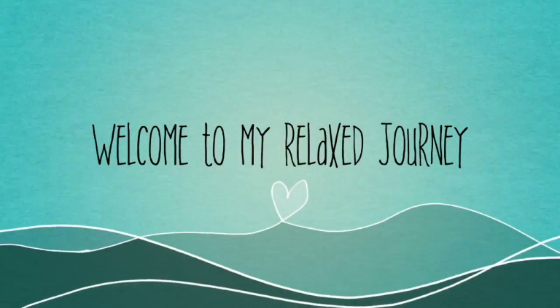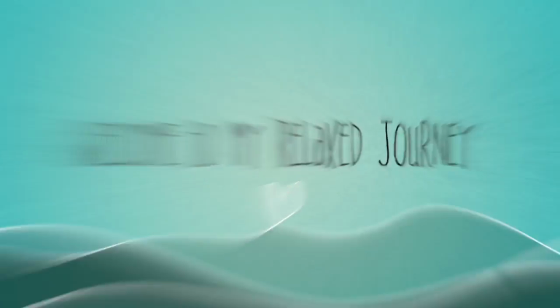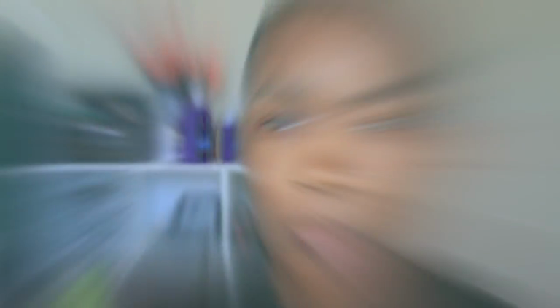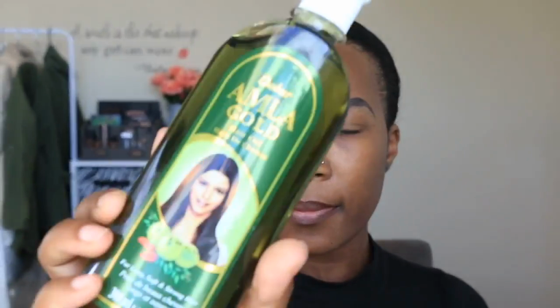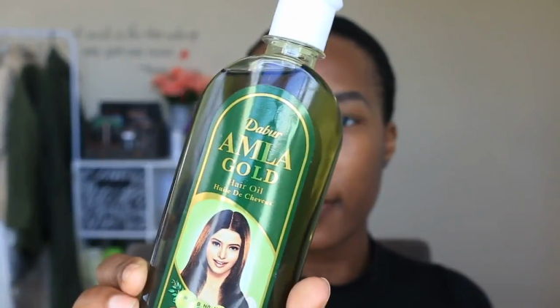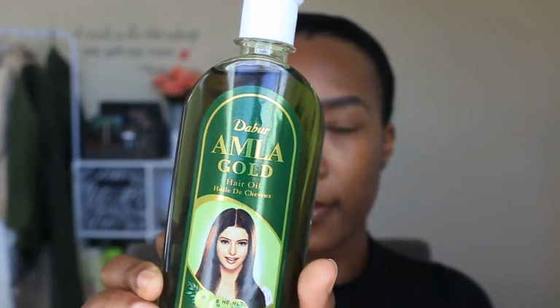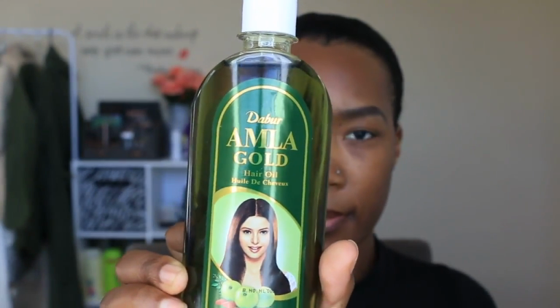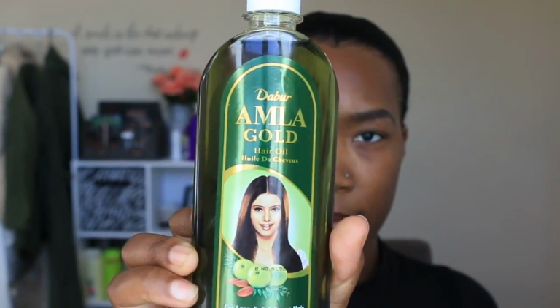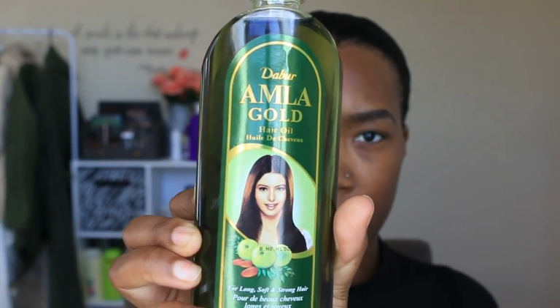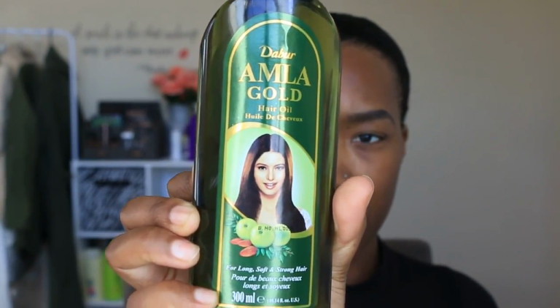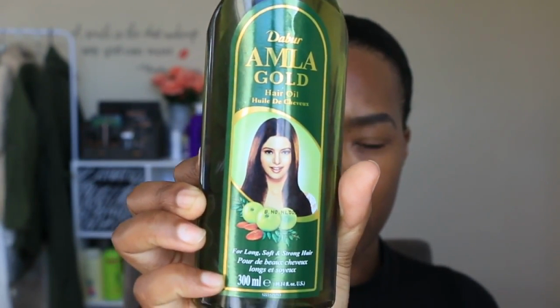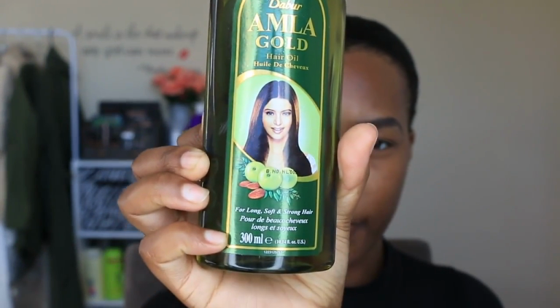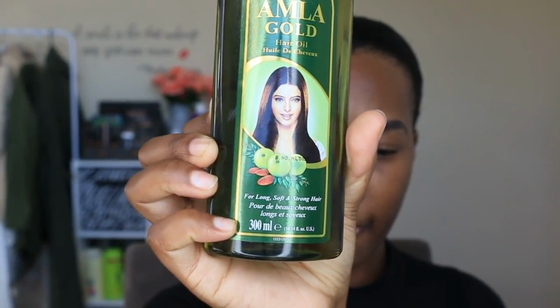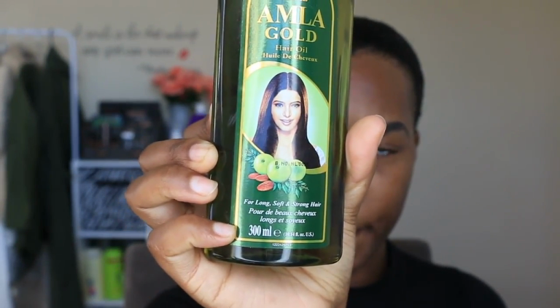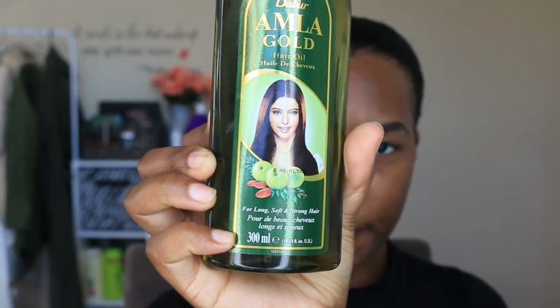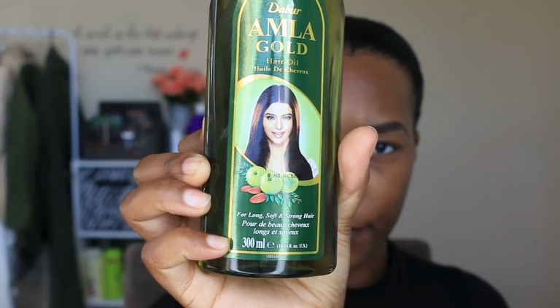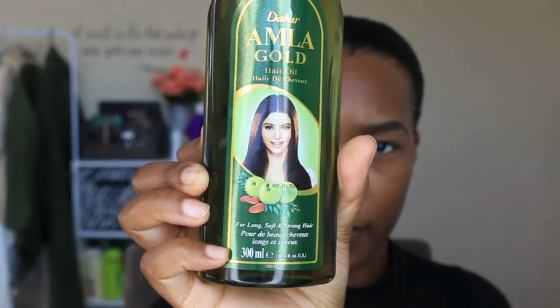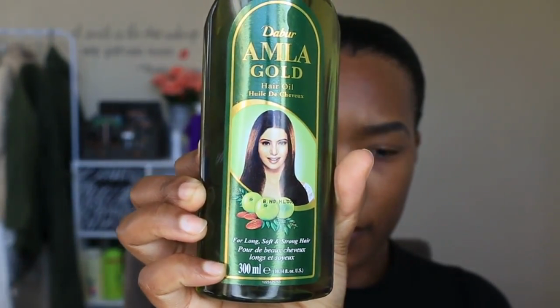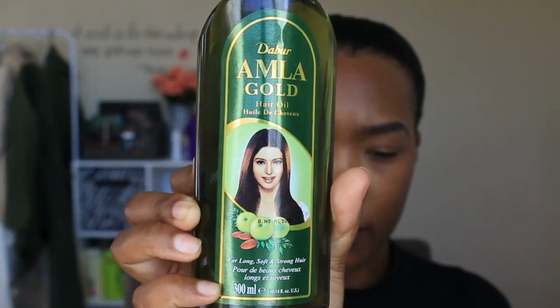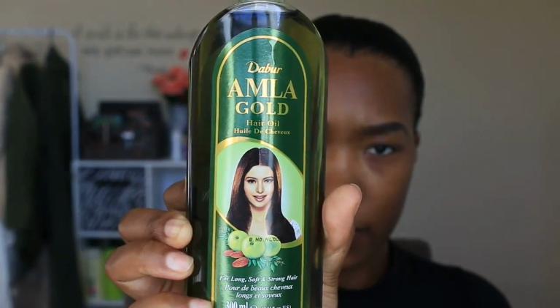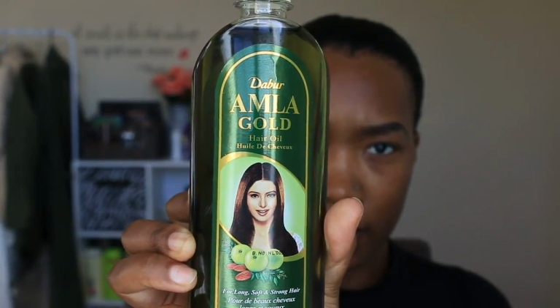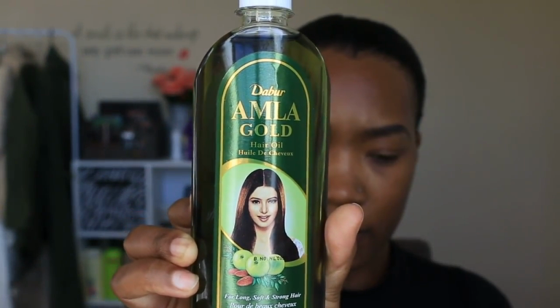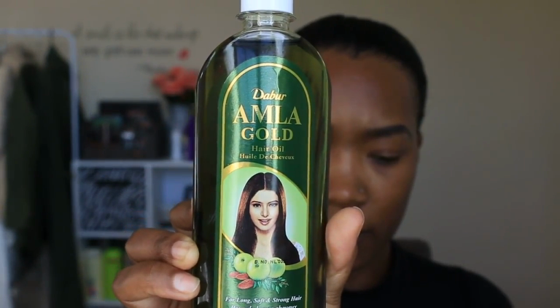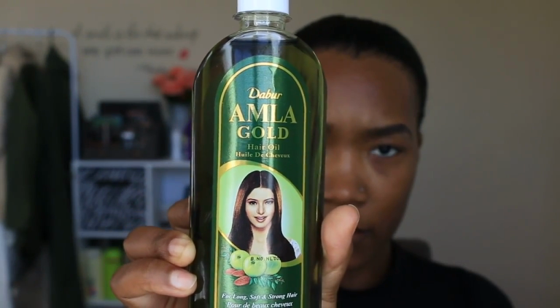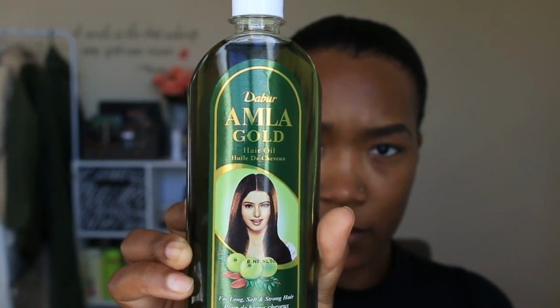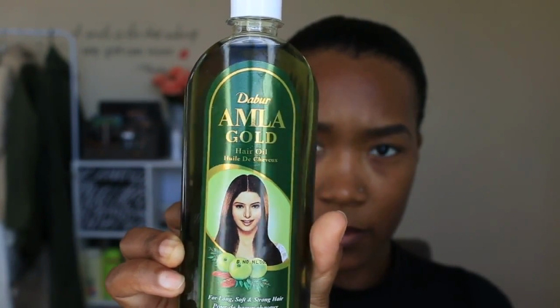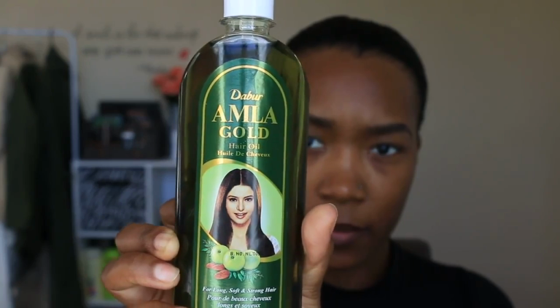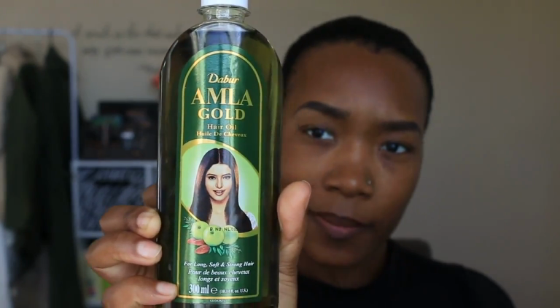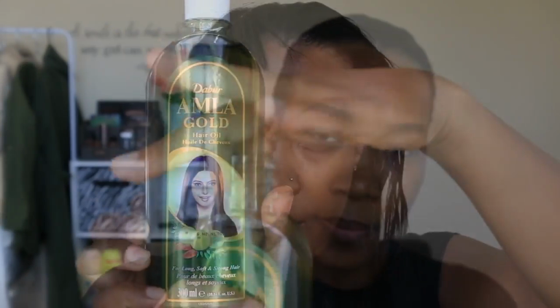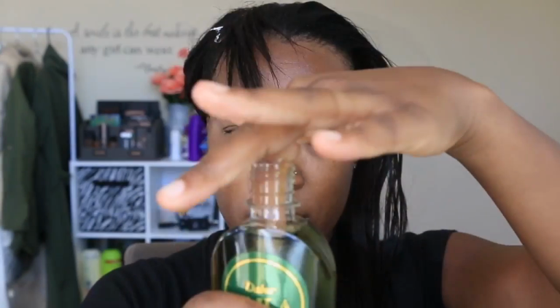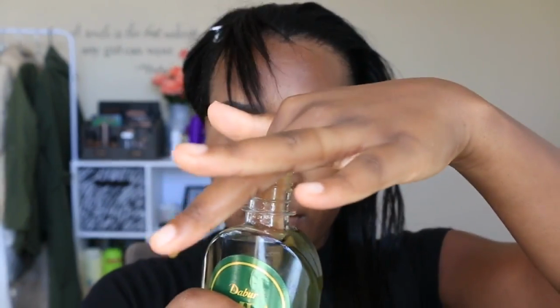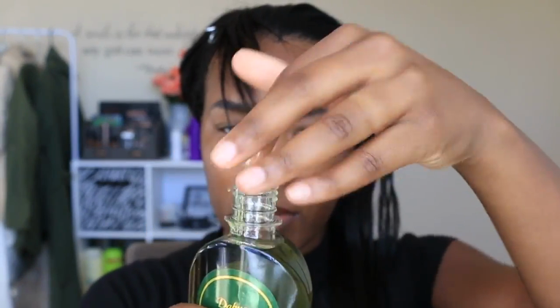Hey love, so today I'm gonna show you how I use the Amla oil, which is an Indian oil, on my relaxed hair as a hot oil treatment. You guys, this oil is so light and I love it. It's not too strong in fragrance.